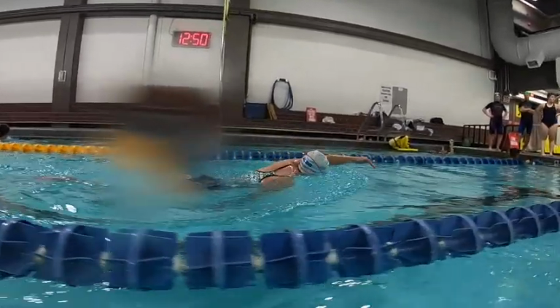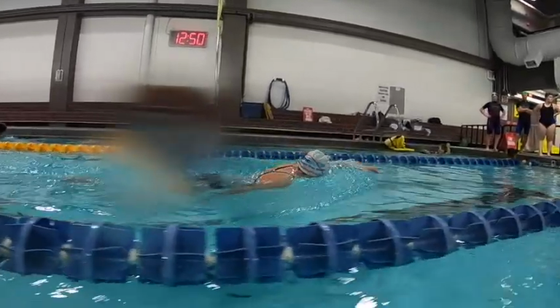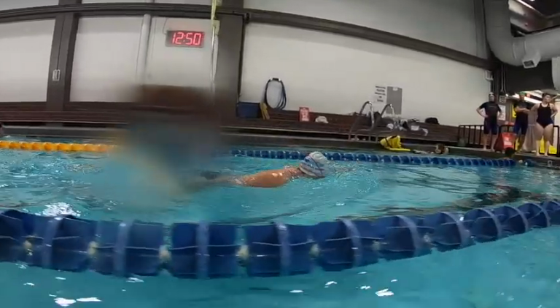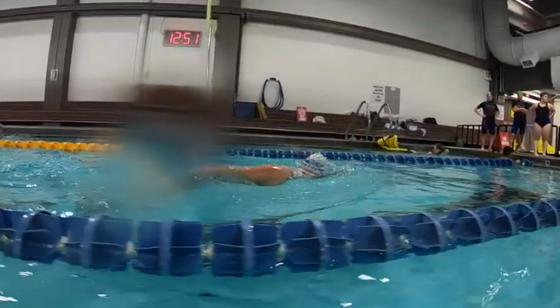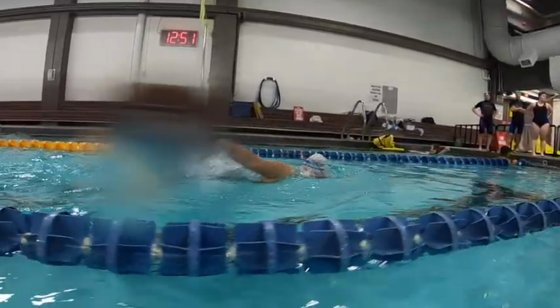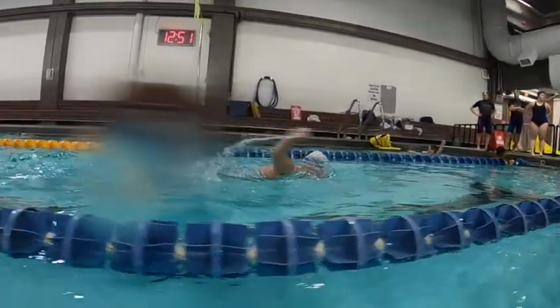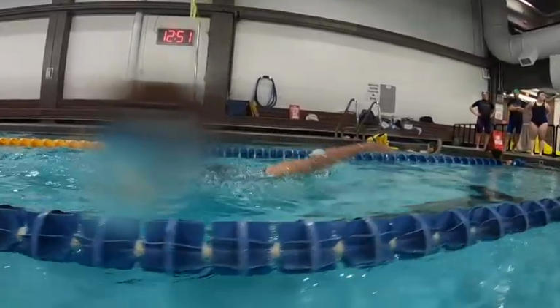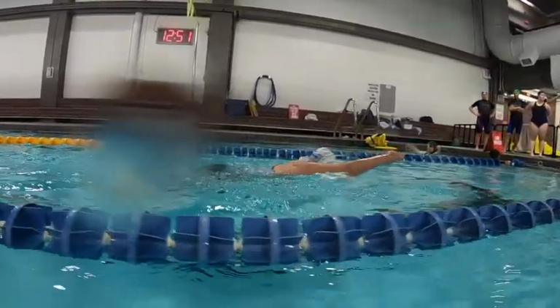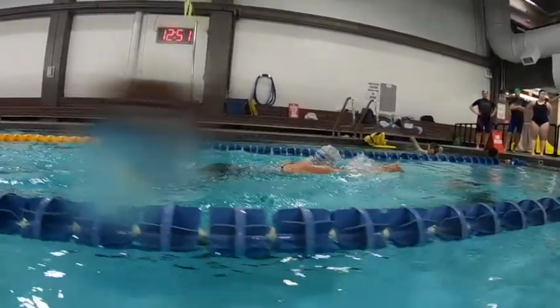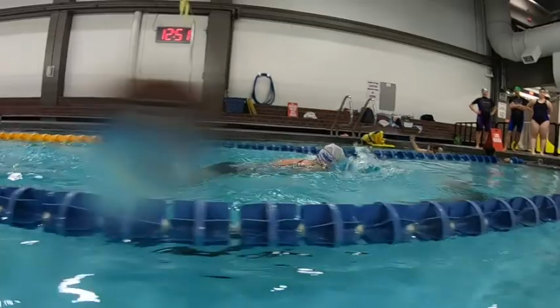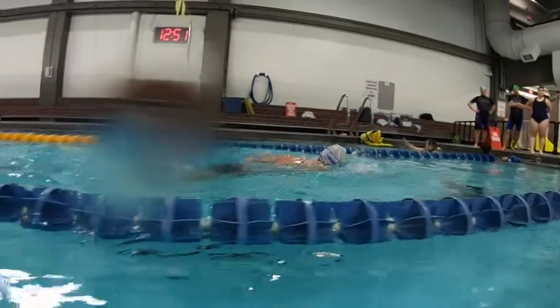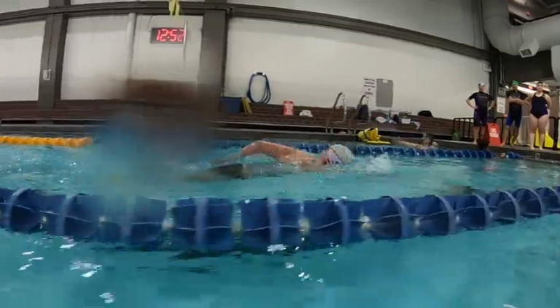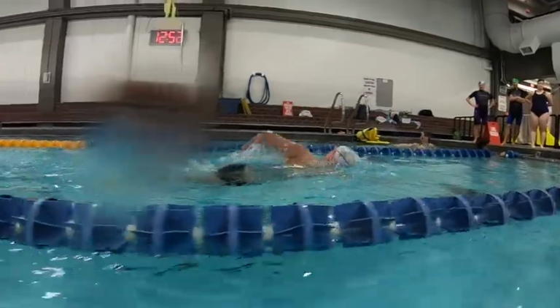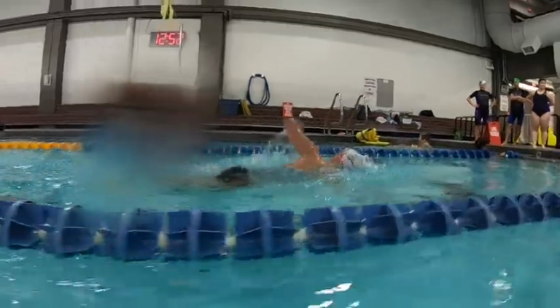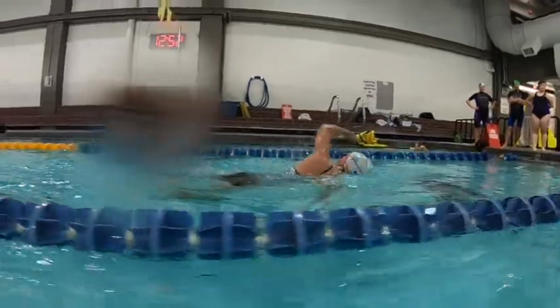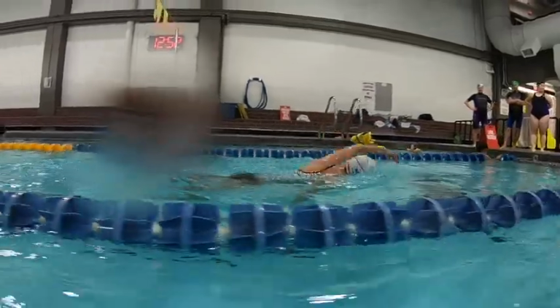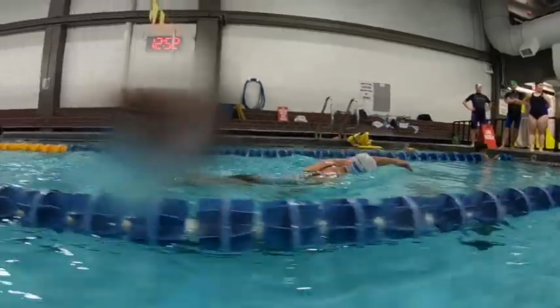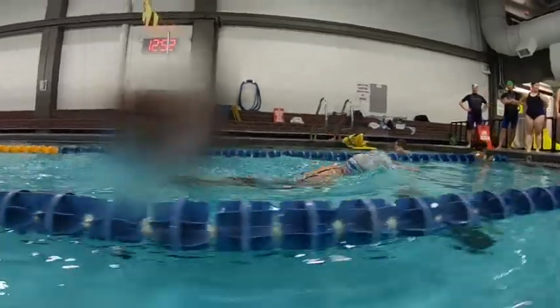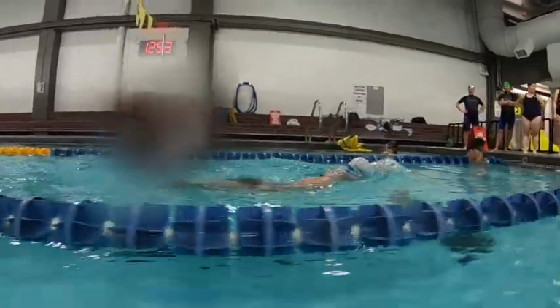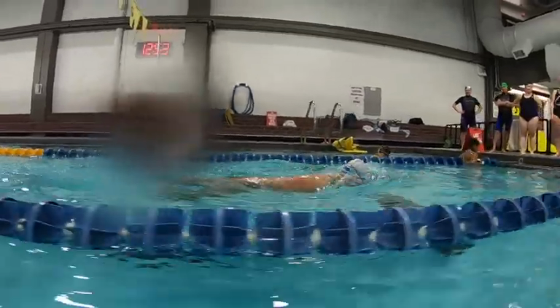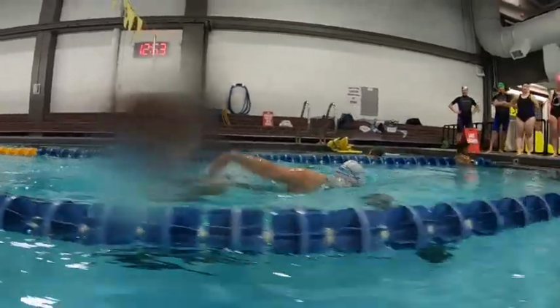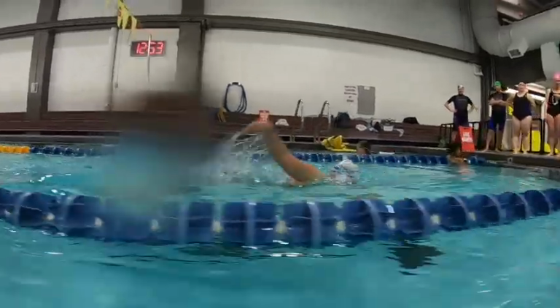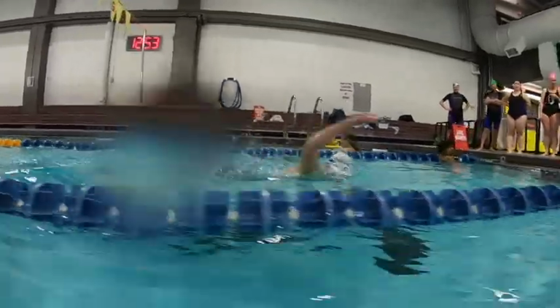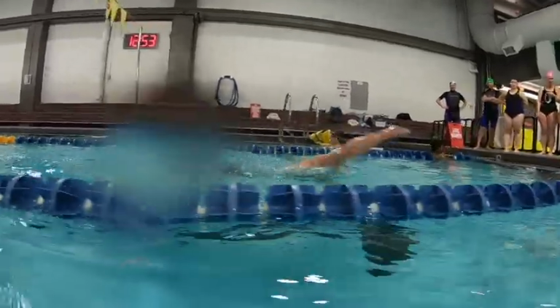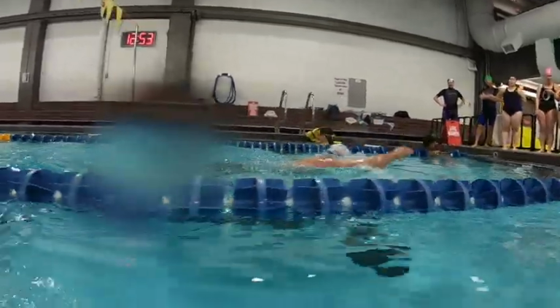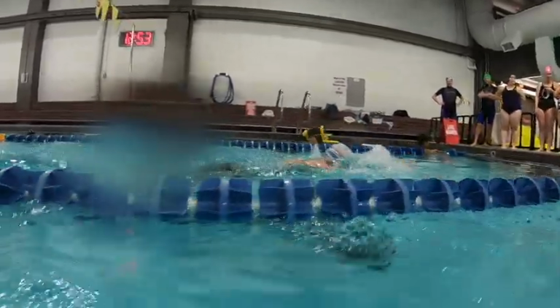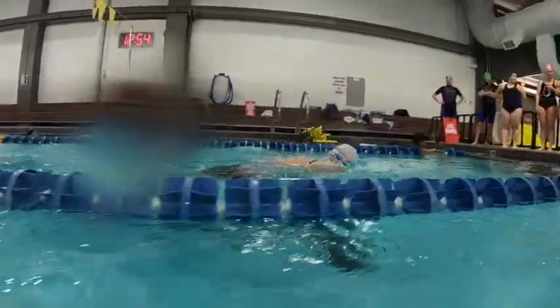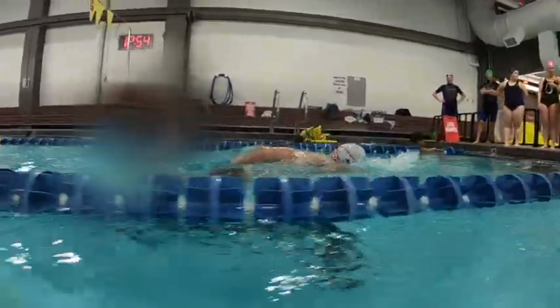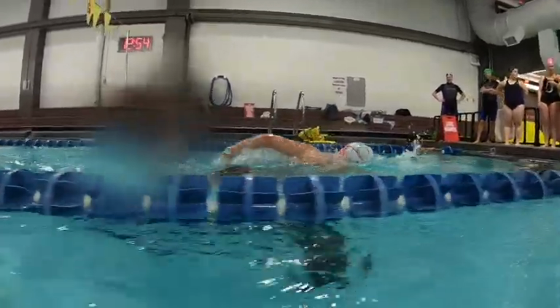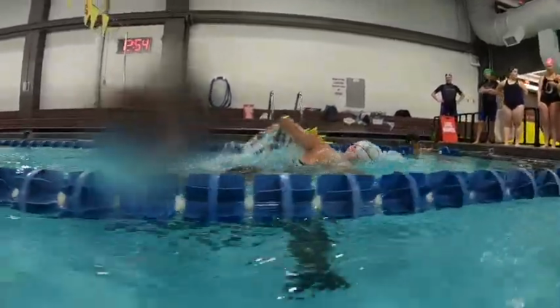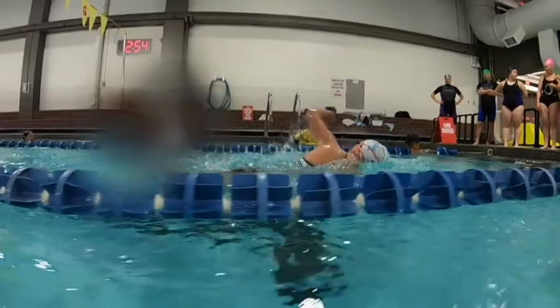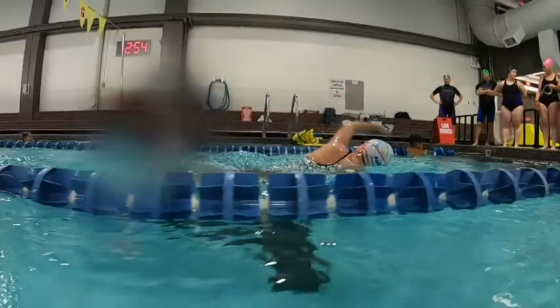Over the water here we can see that you're getting your head and shoulders high in the water, so once we relax more that's going to come down.